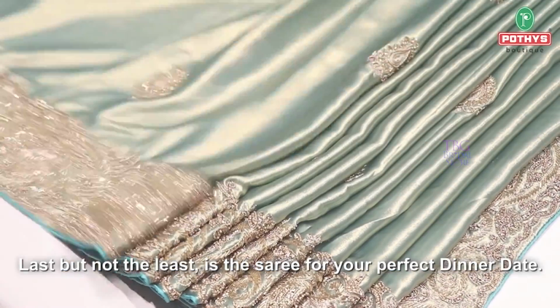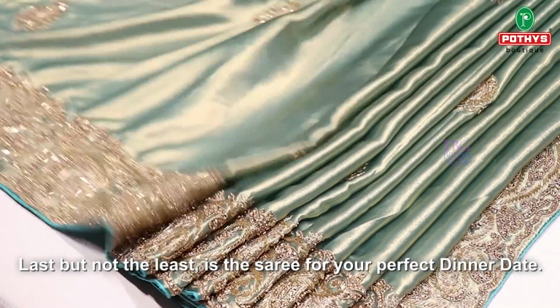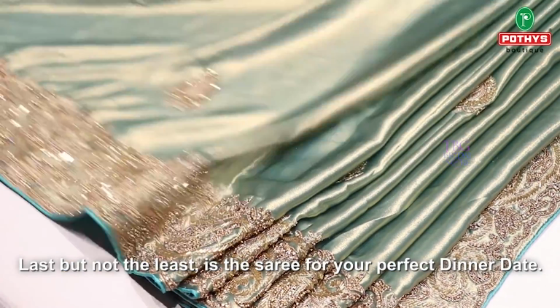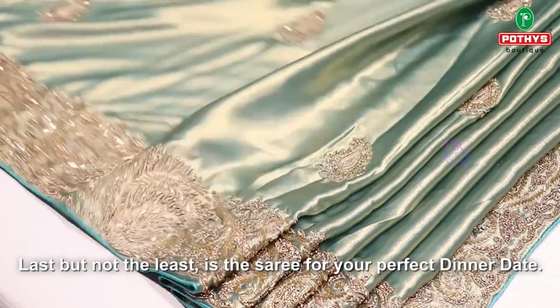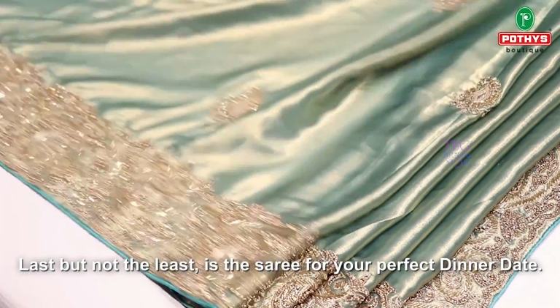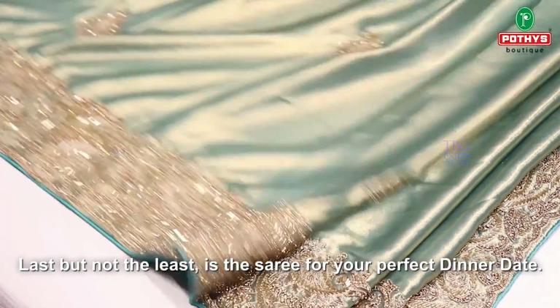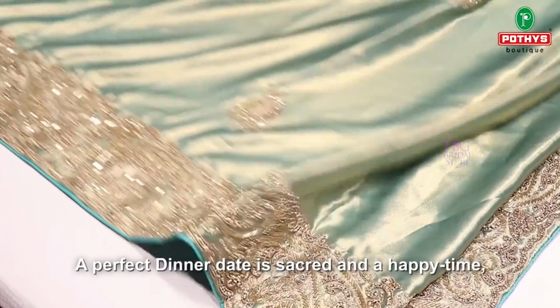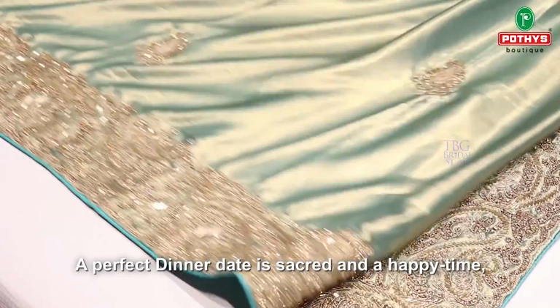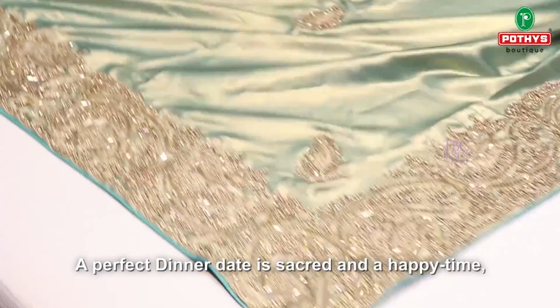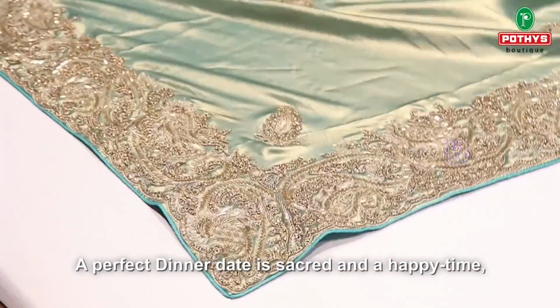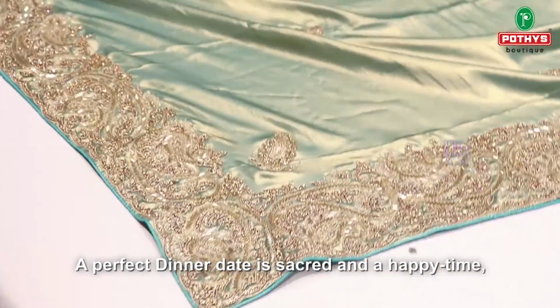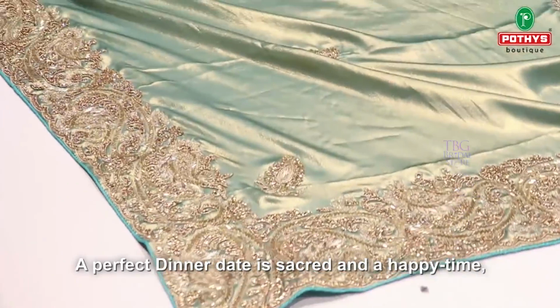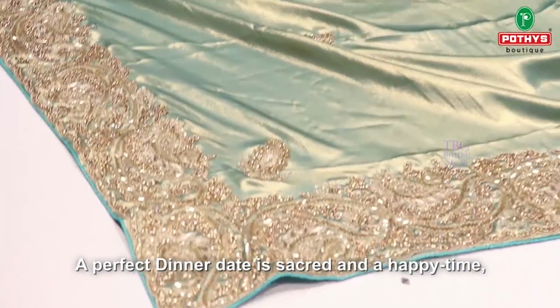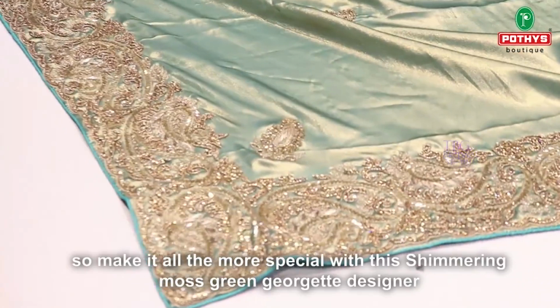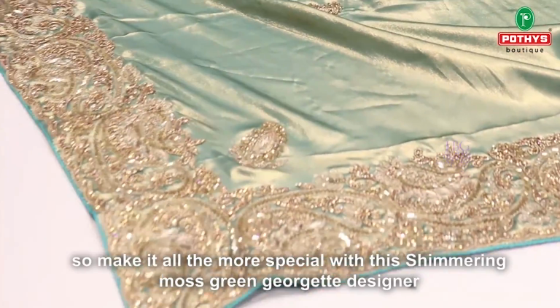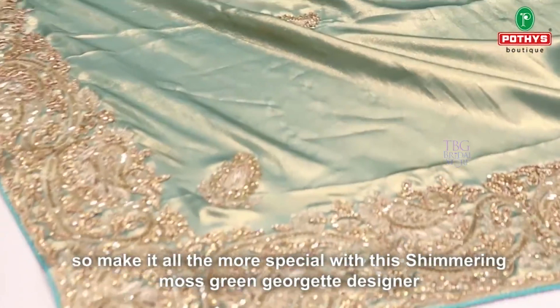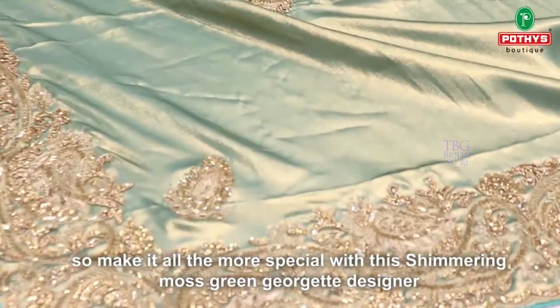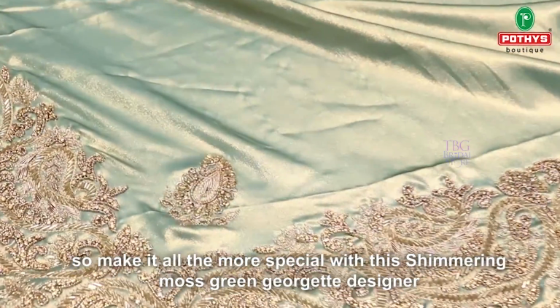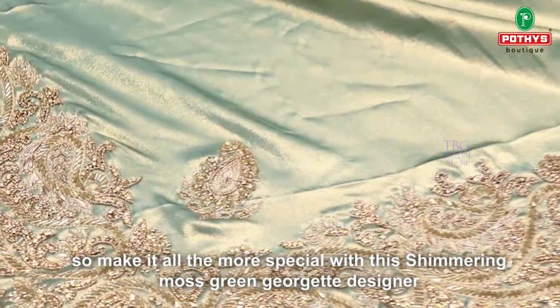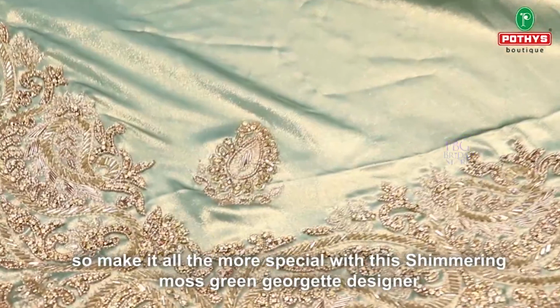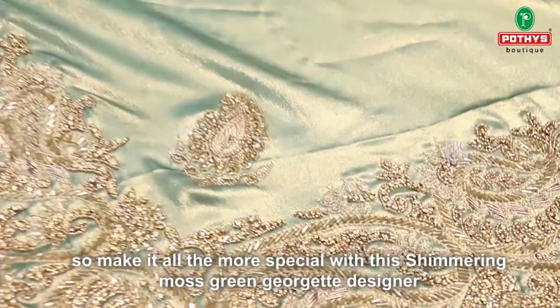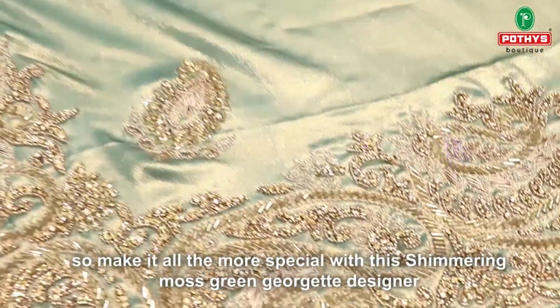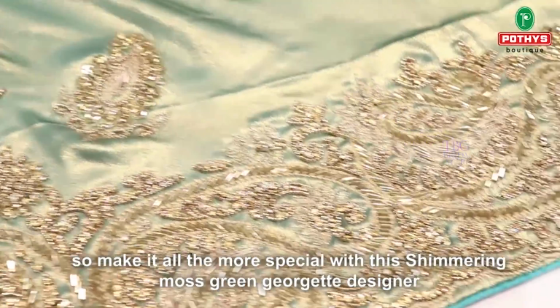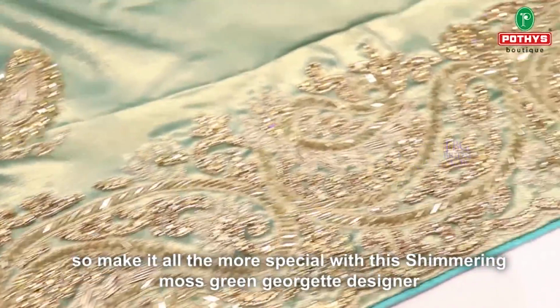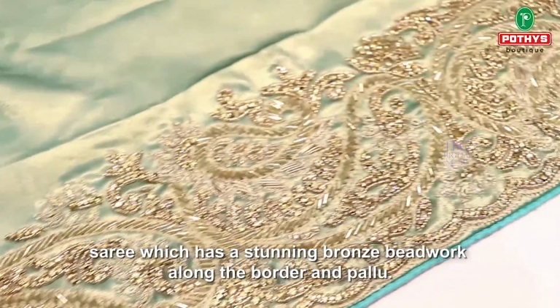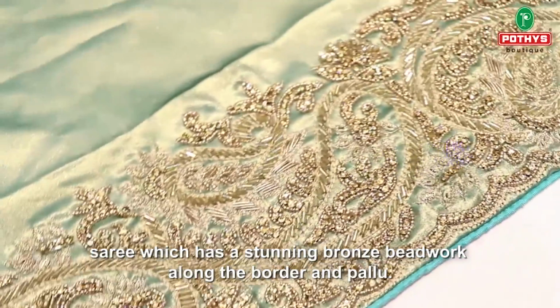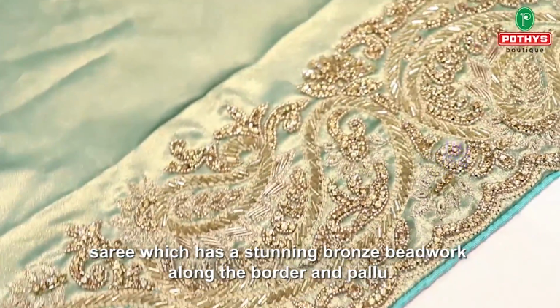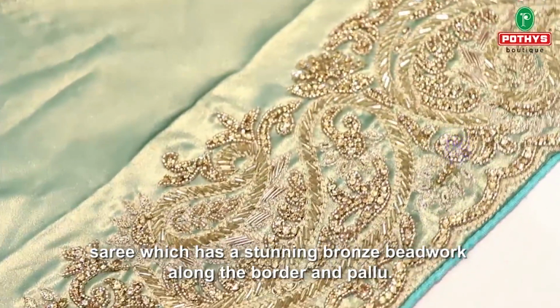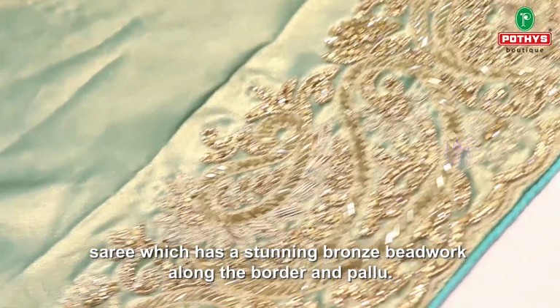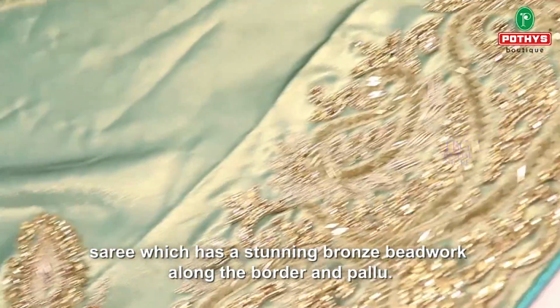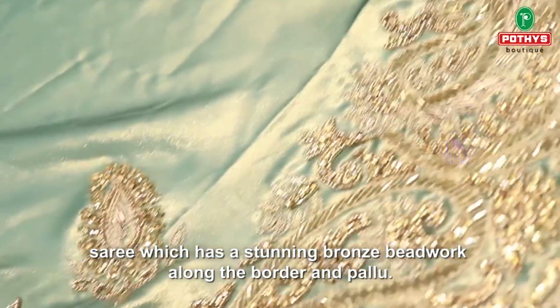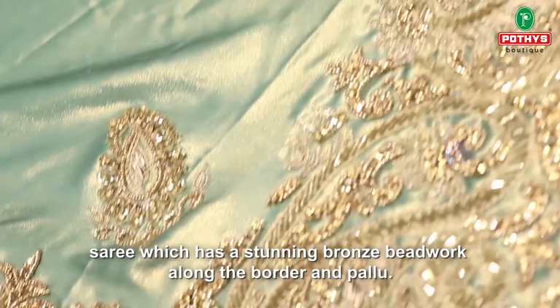Last but not least is the sari for your perfect dinner date. A perfect dinner date is special, so make it all the more memorable with this shimmering moss green georgette designer sari, which has a stunning bronze beadwork along the border and pallu.